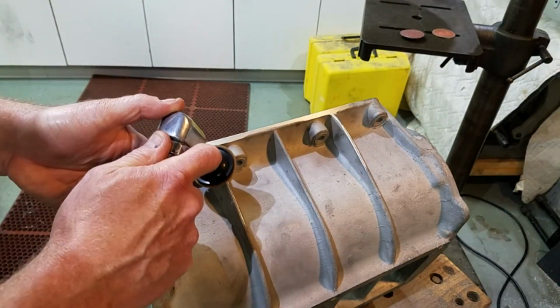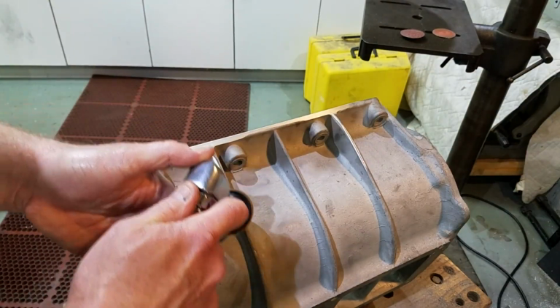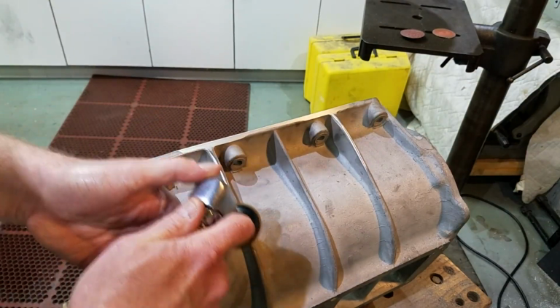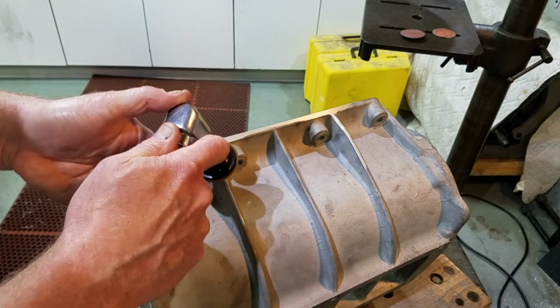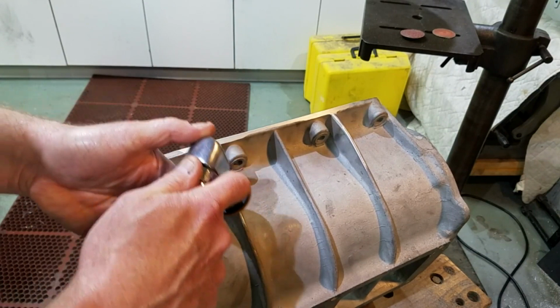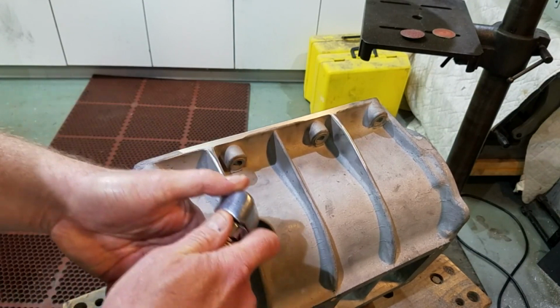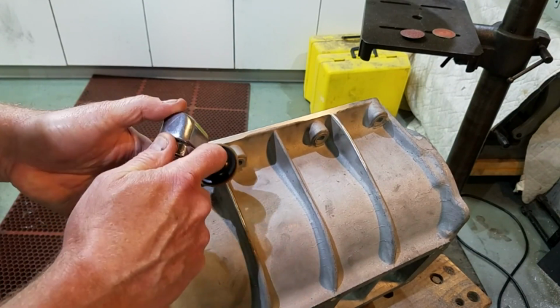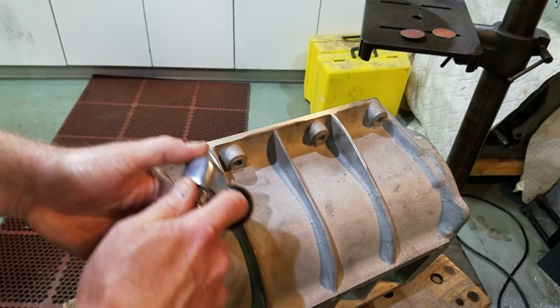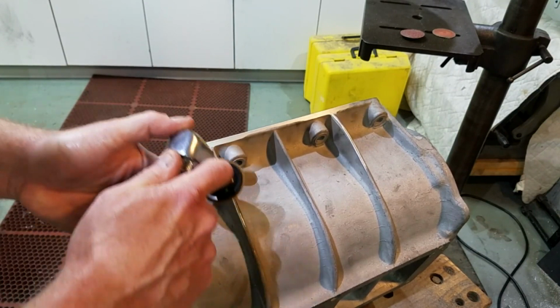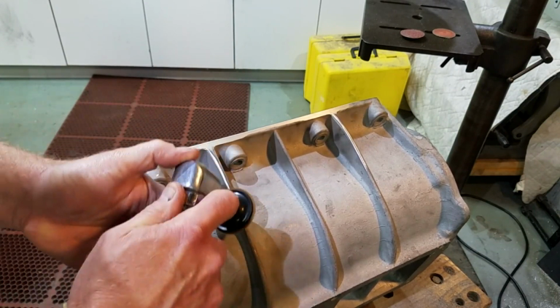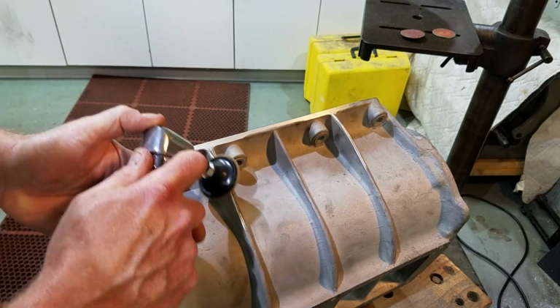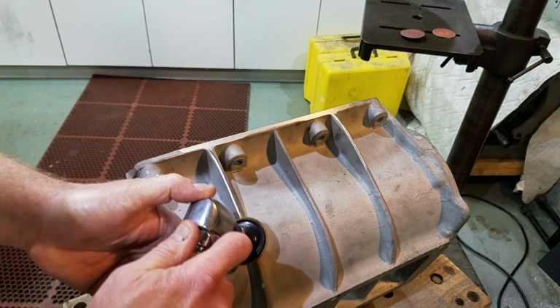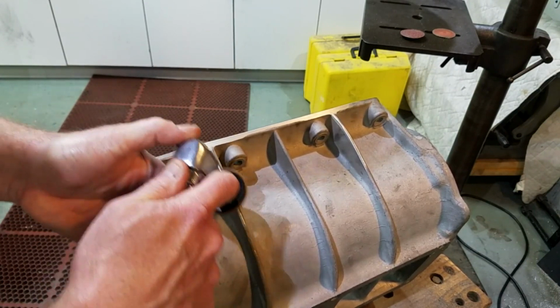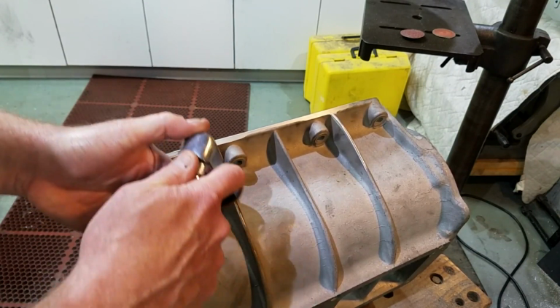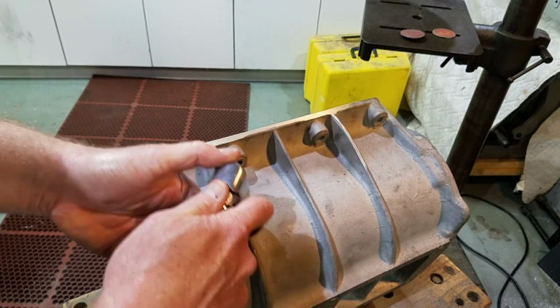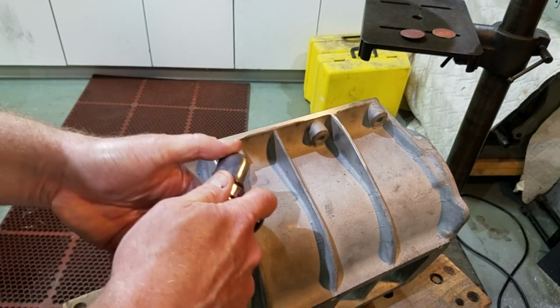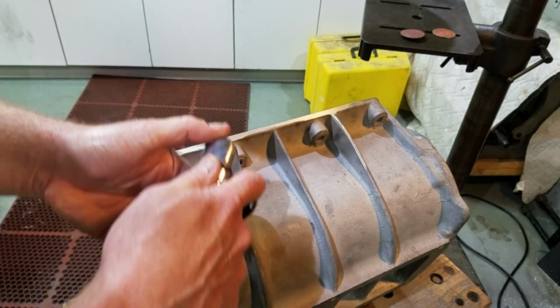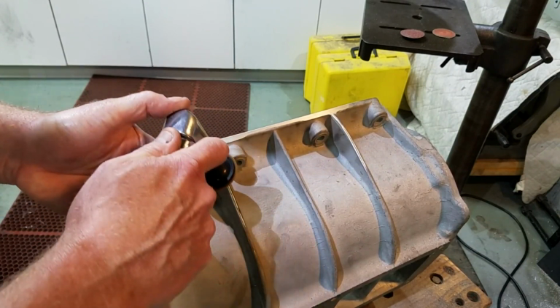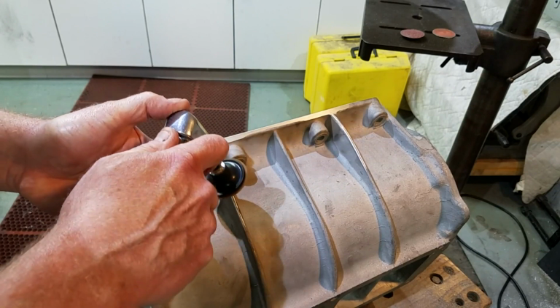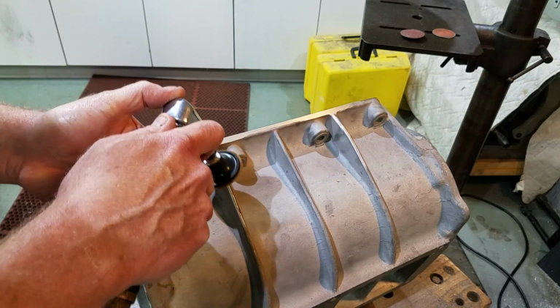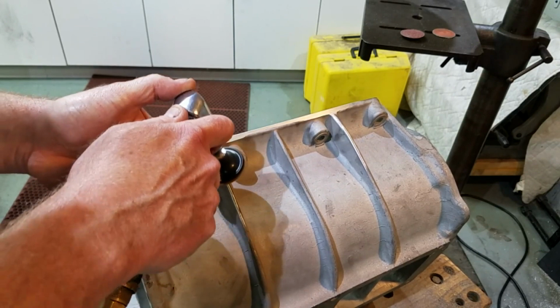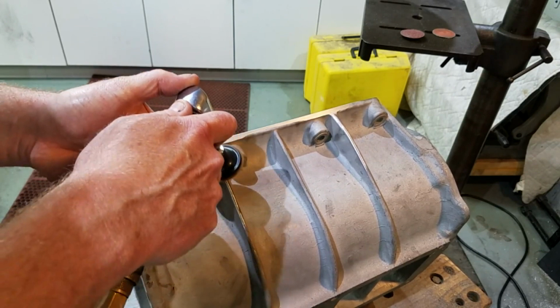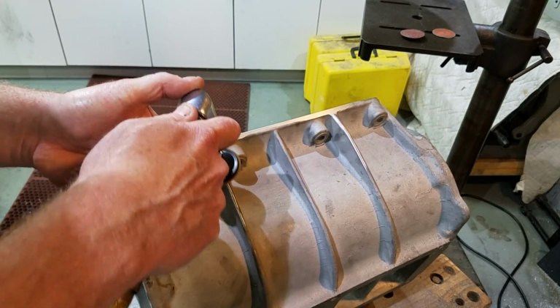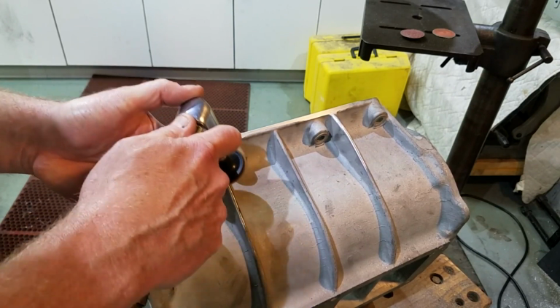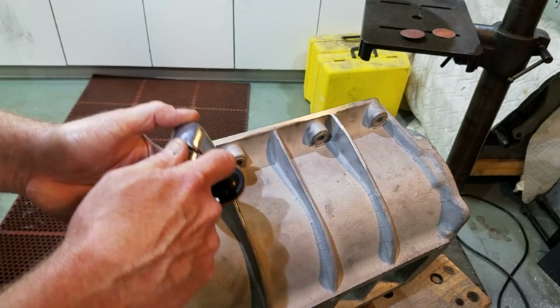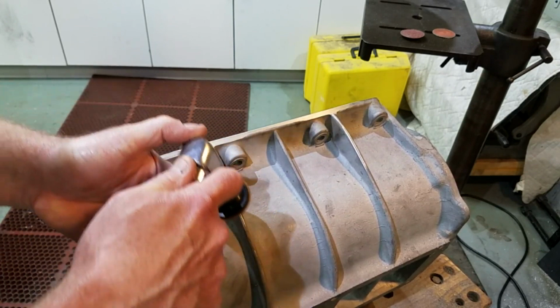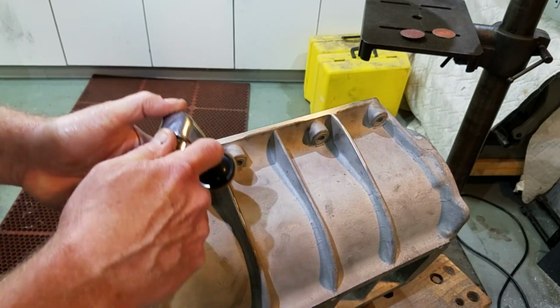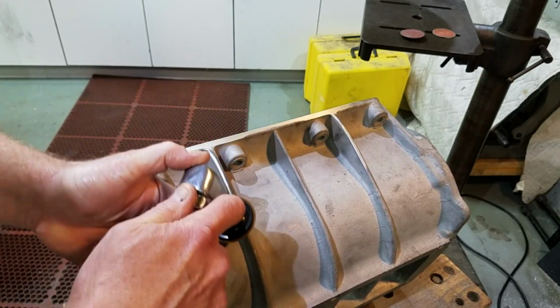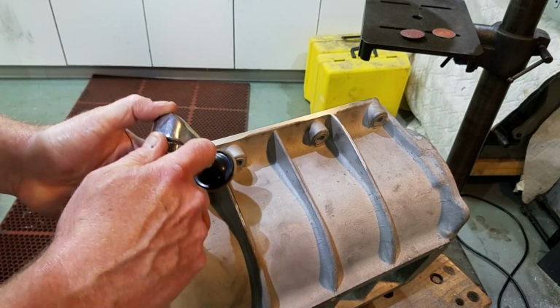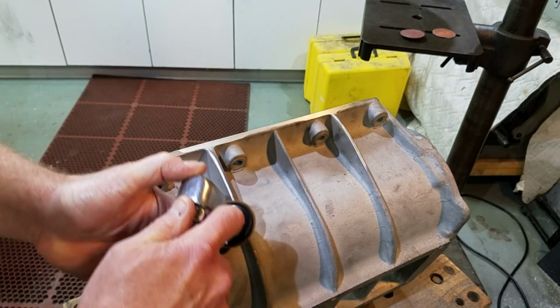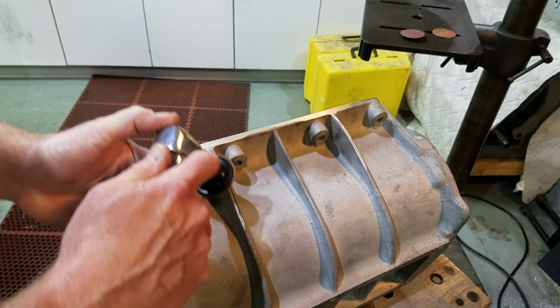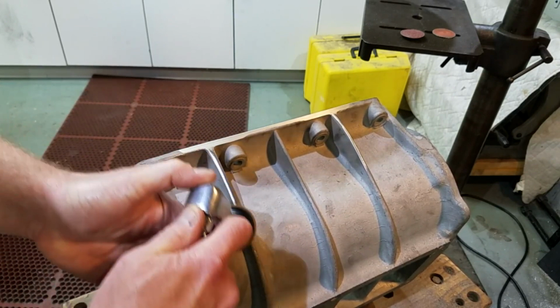I stepped down to a 120 grit piece of paper to smooth out some of the big scratches left by the really coarse paper. The final step was using a Scotch-Brite disc to smooth things out.